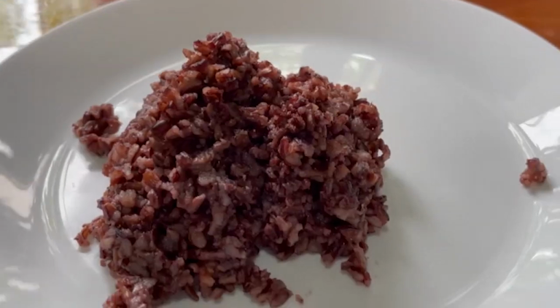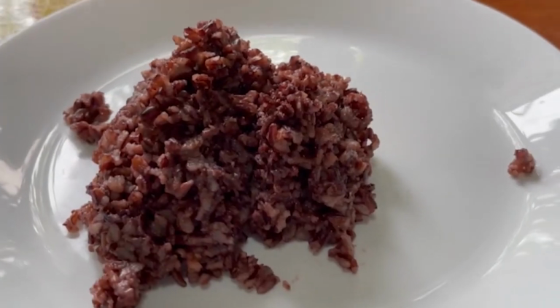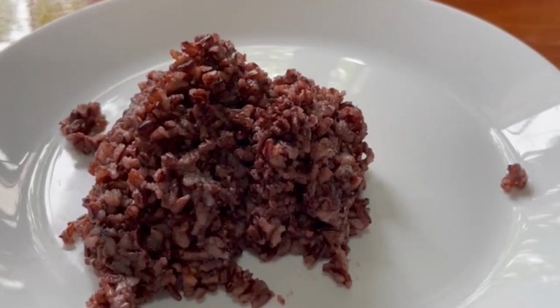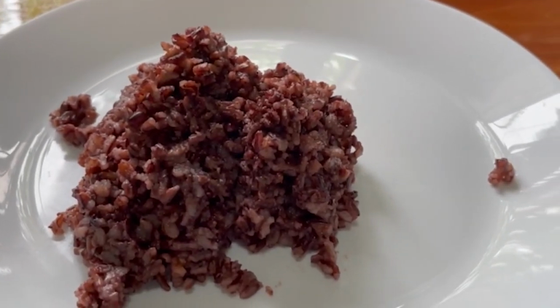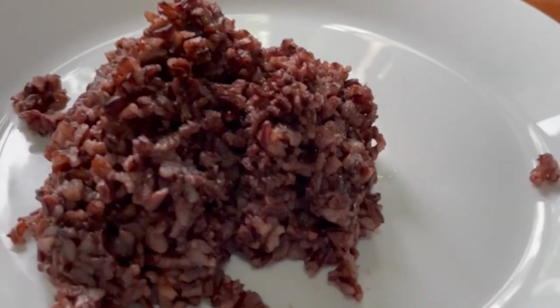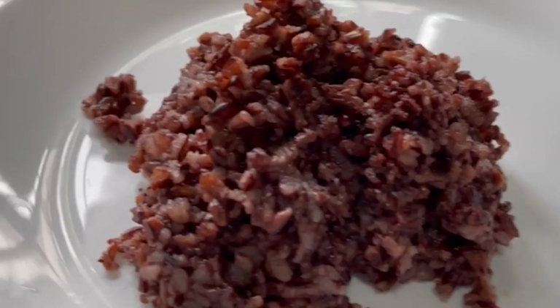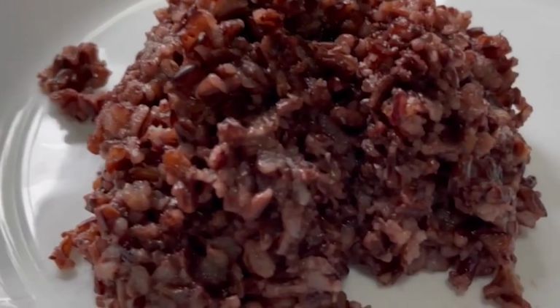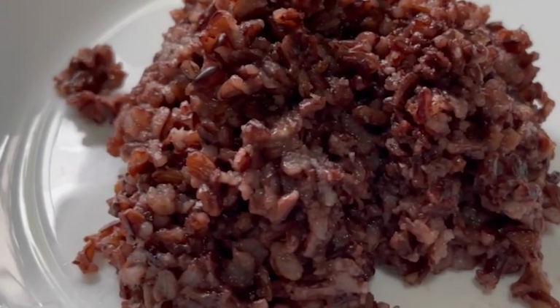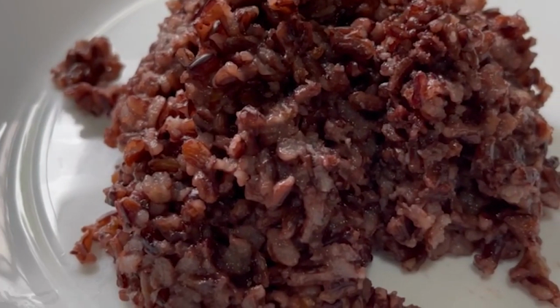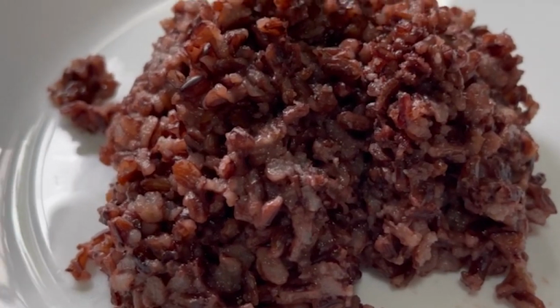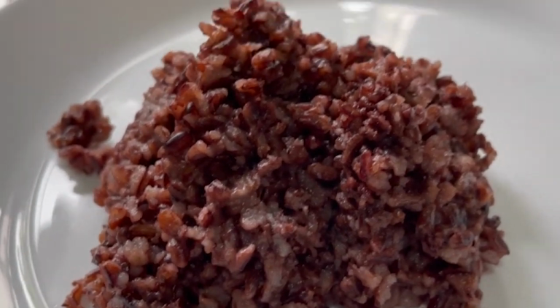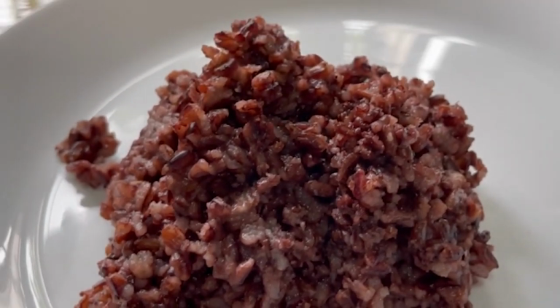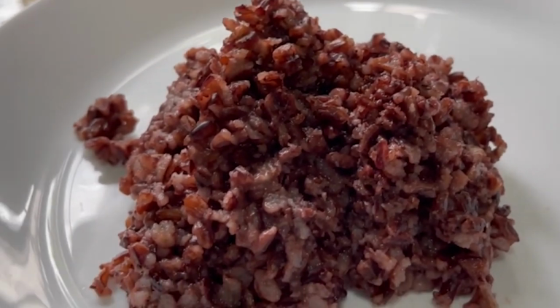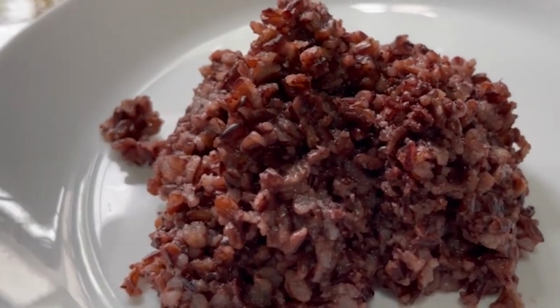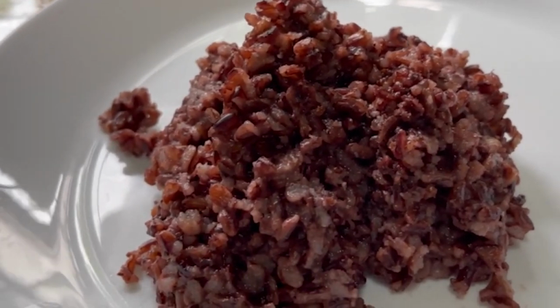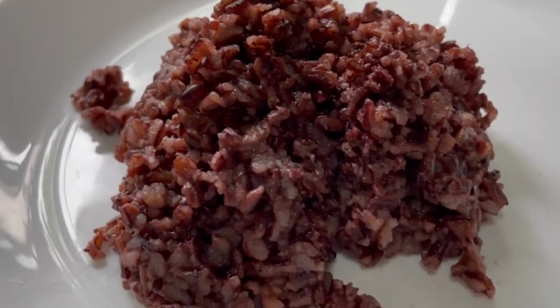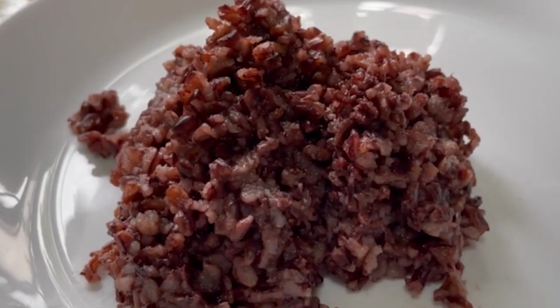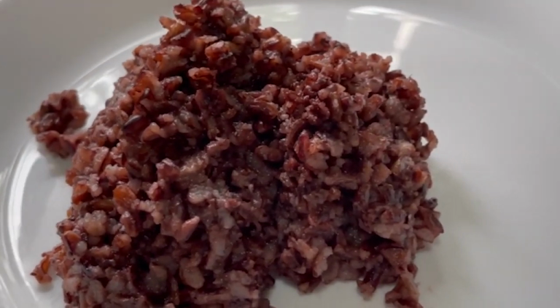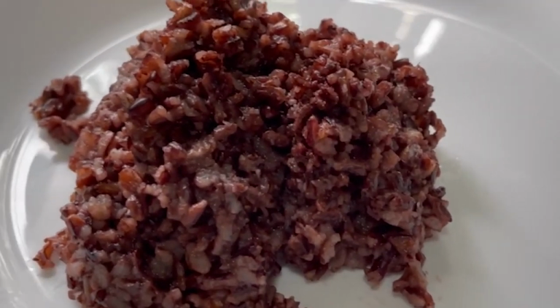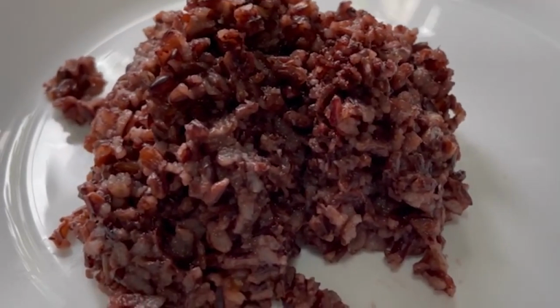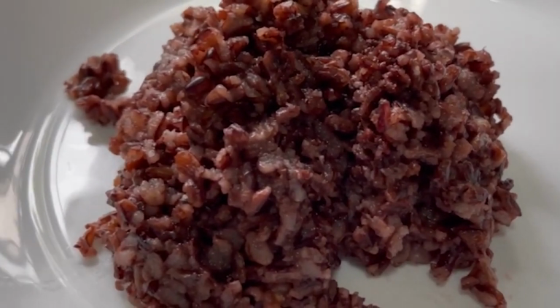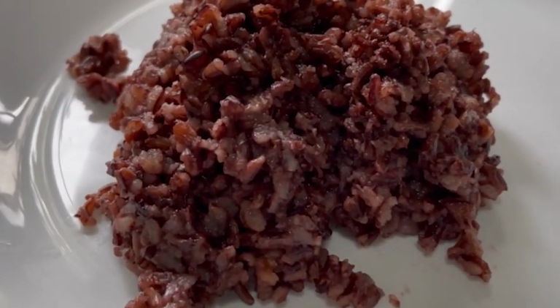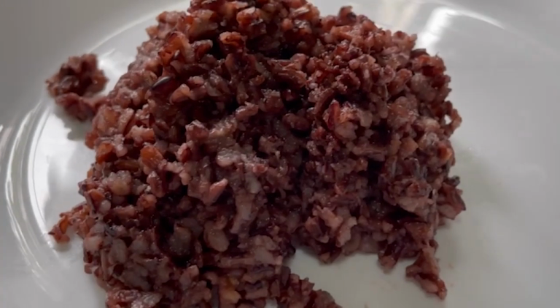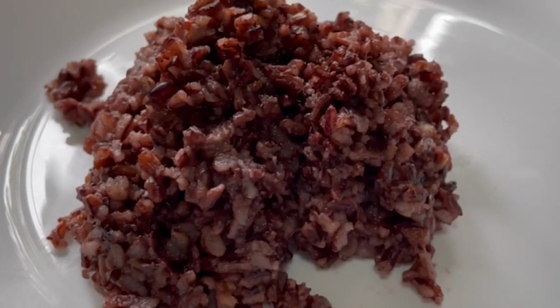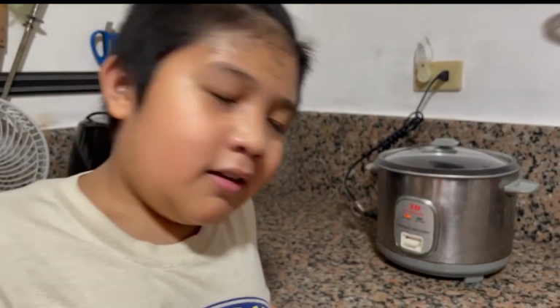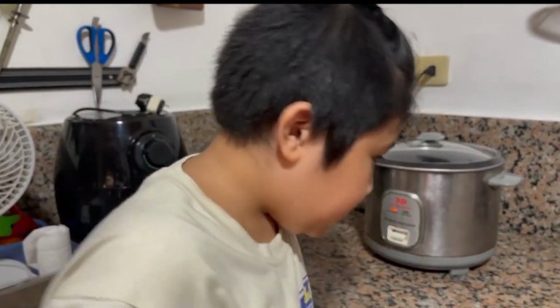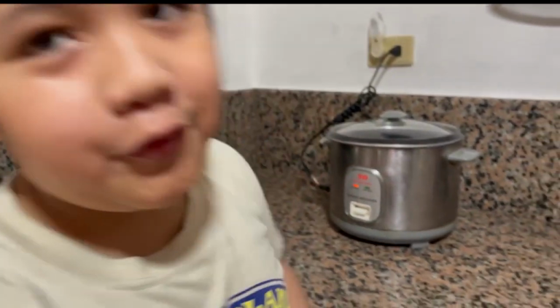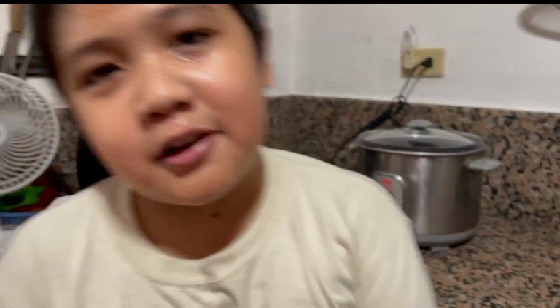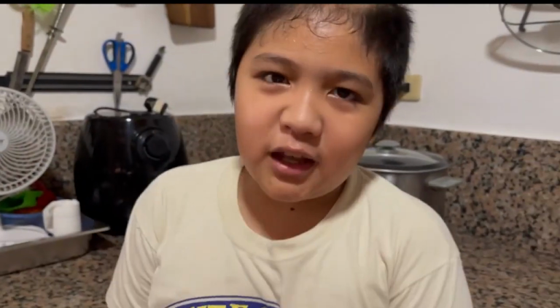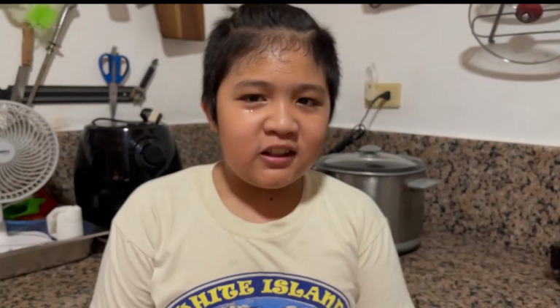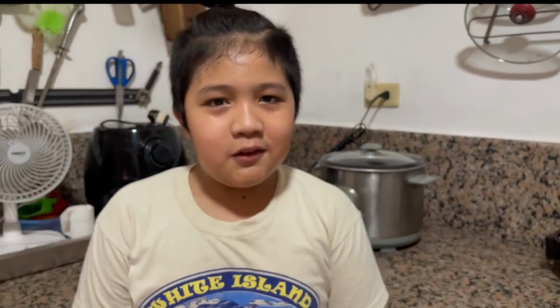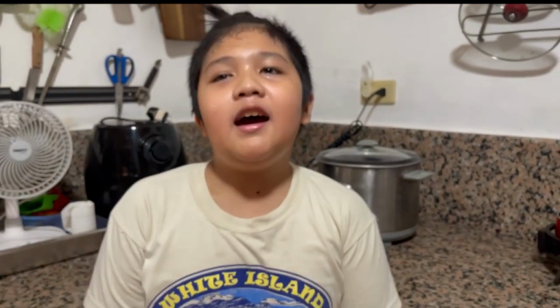It looks similar to red rice but it's a different taste — tasty! Thank you for watching, I hope to see you on the next one. Bye!